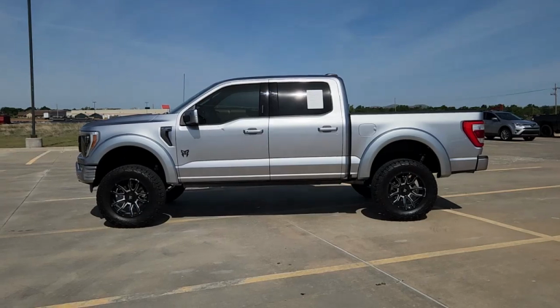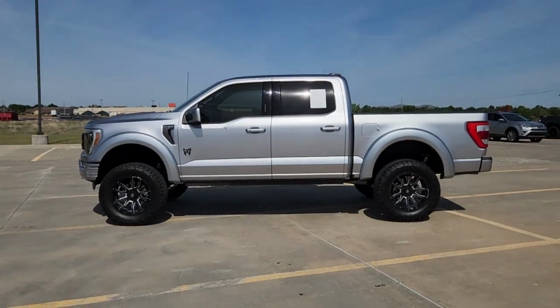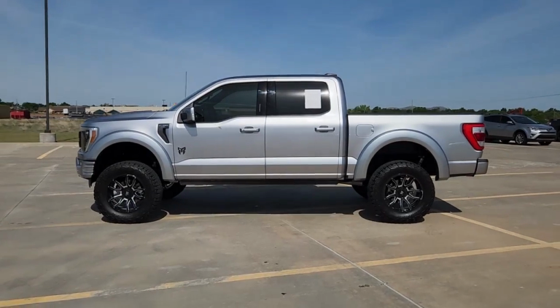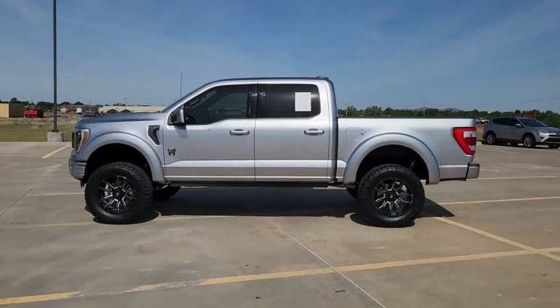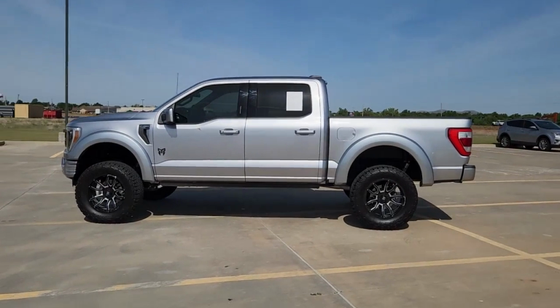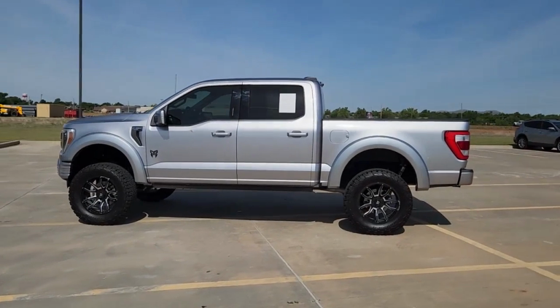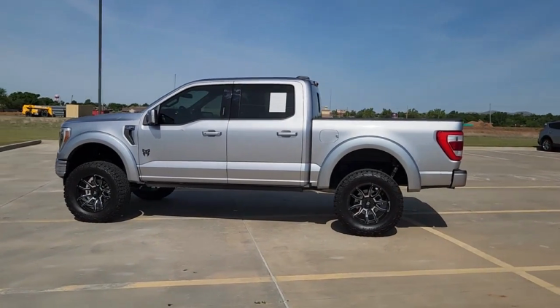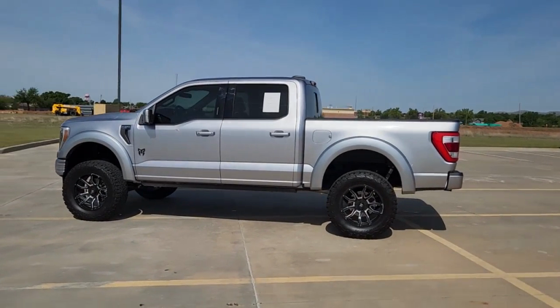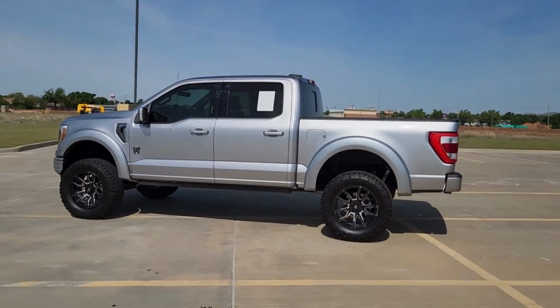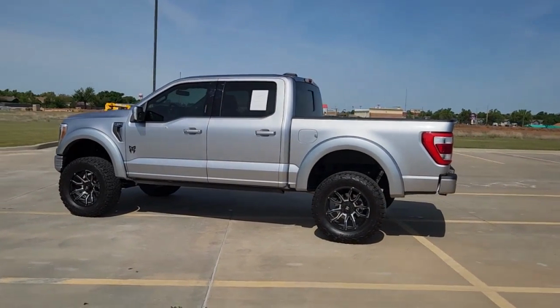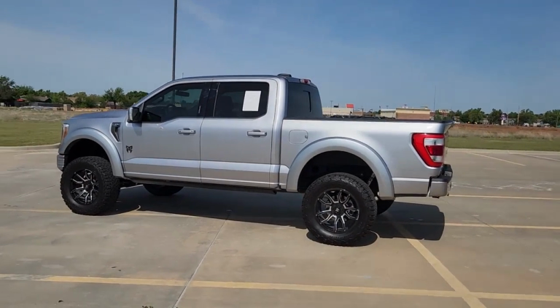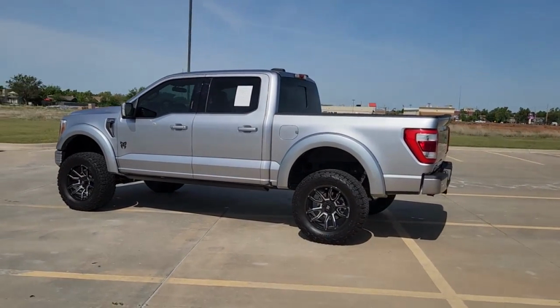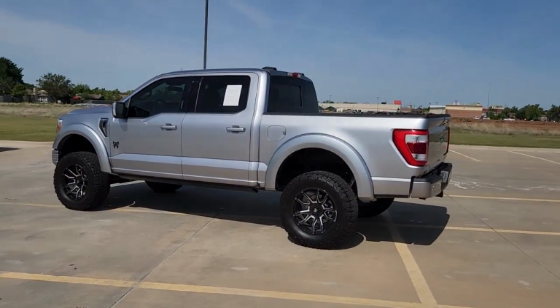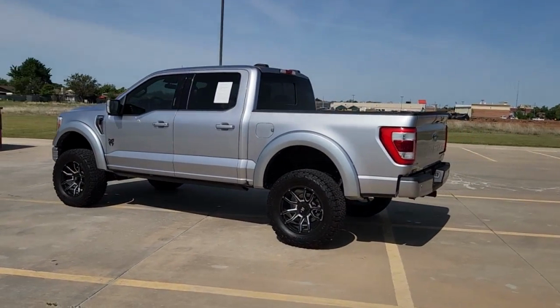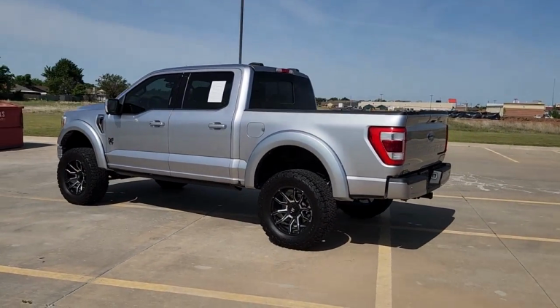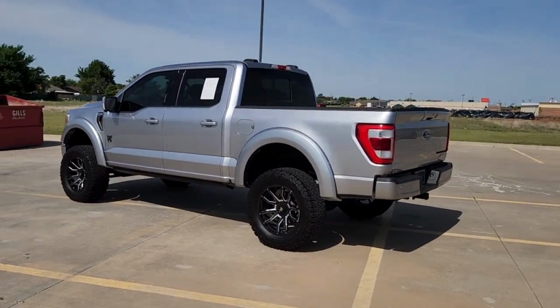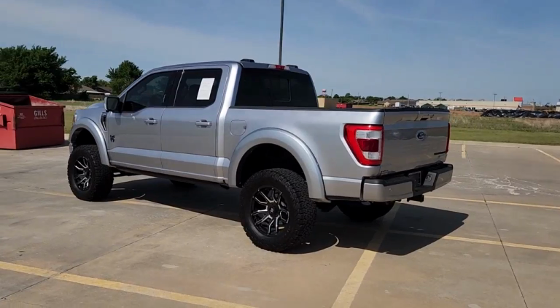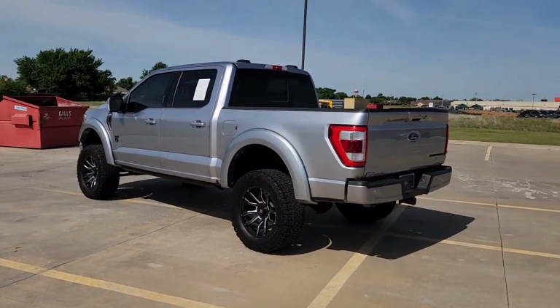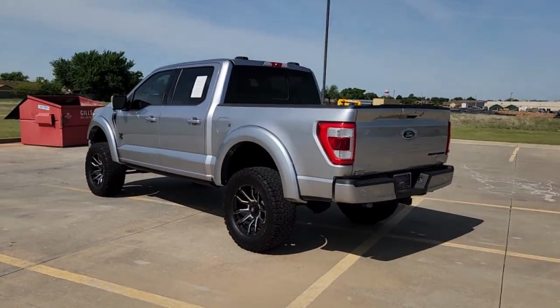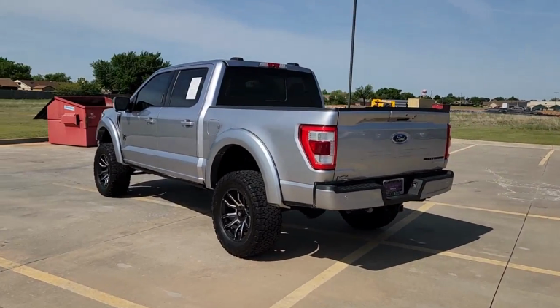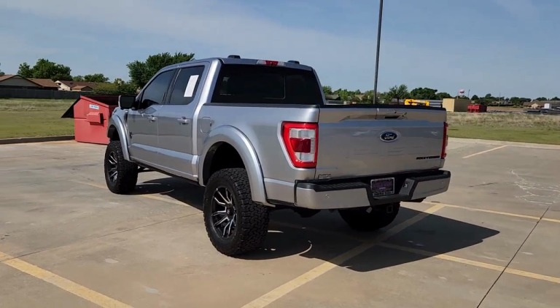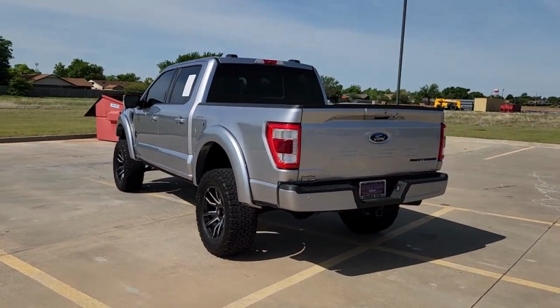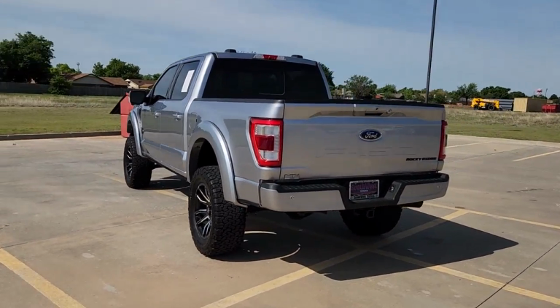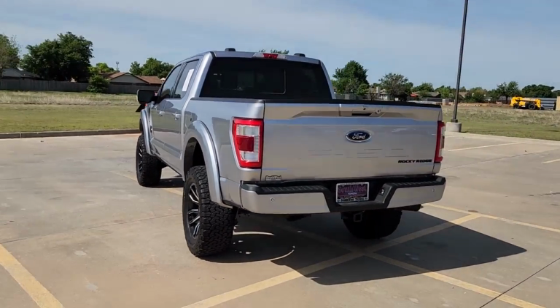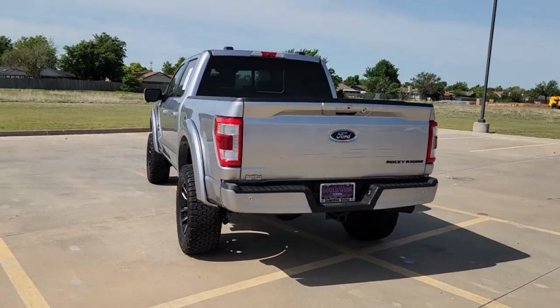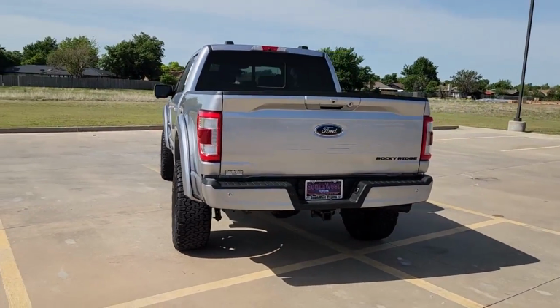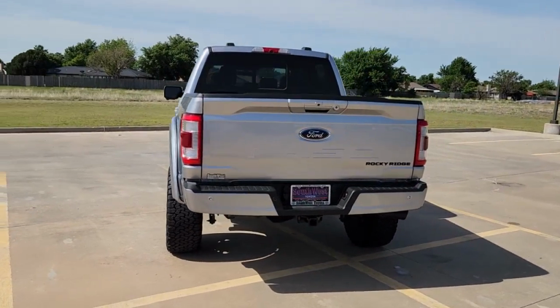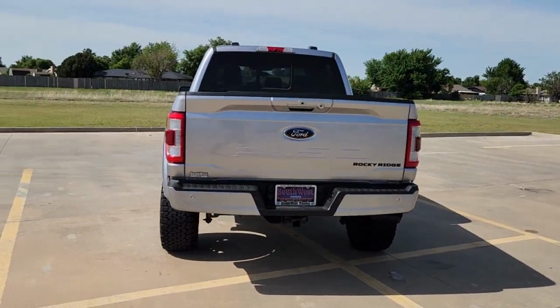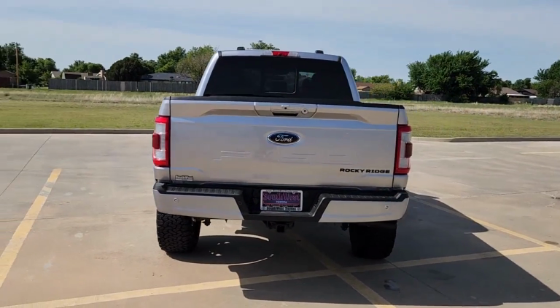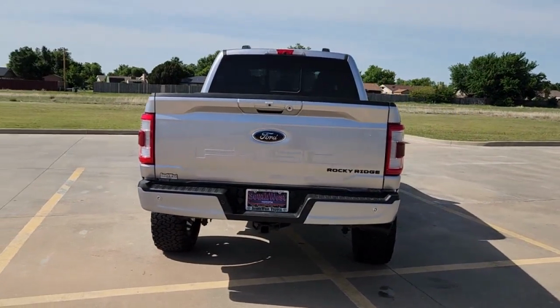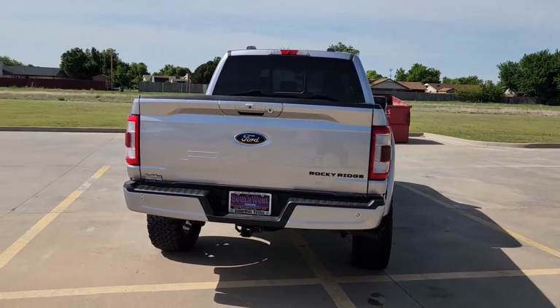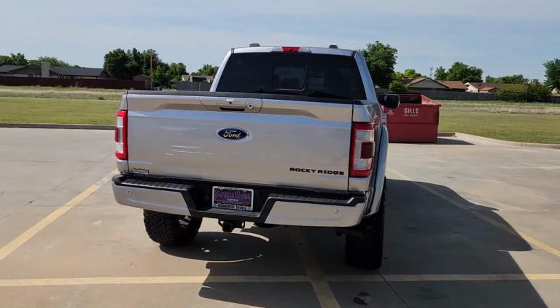Get into a 2022 Ford F-150 with less than 10,000 miles on the odometer. This vehicle provides excellent value.